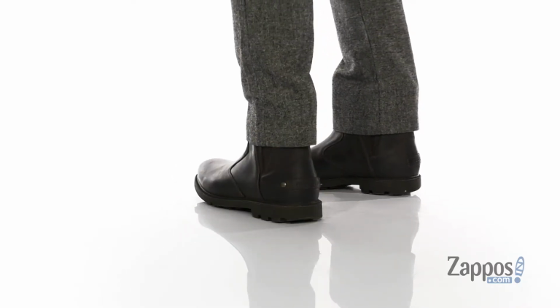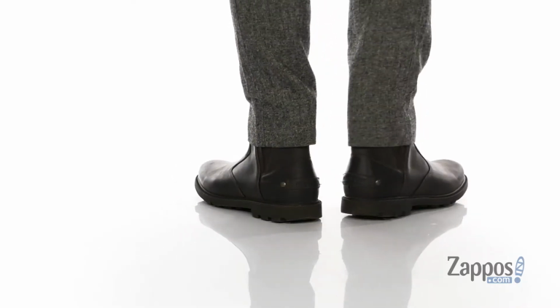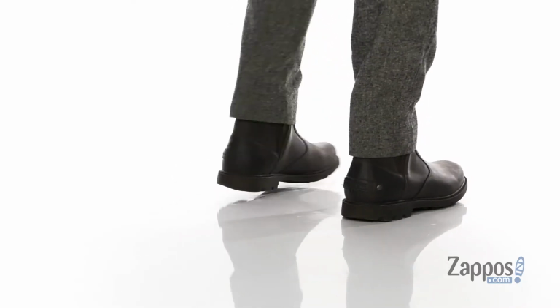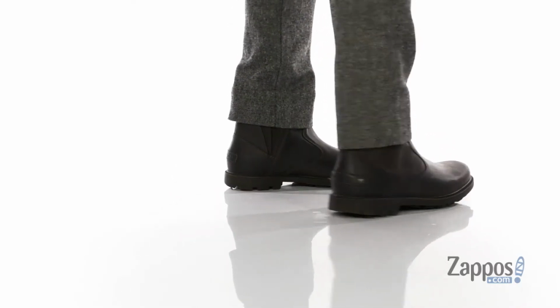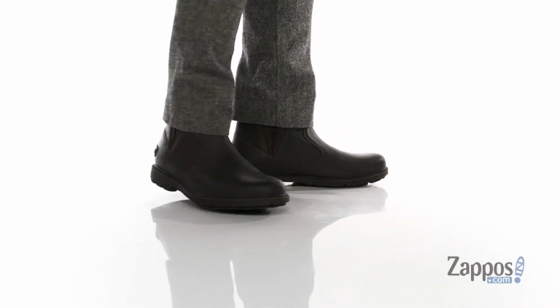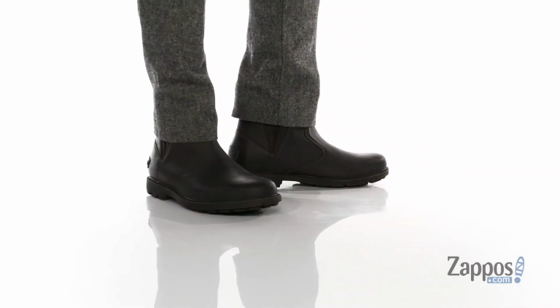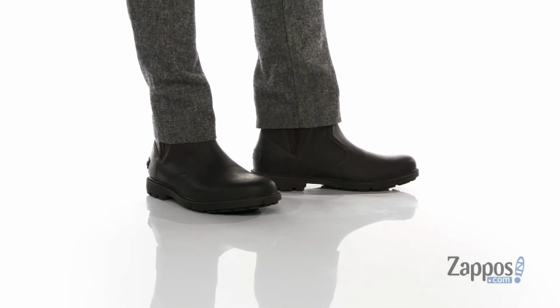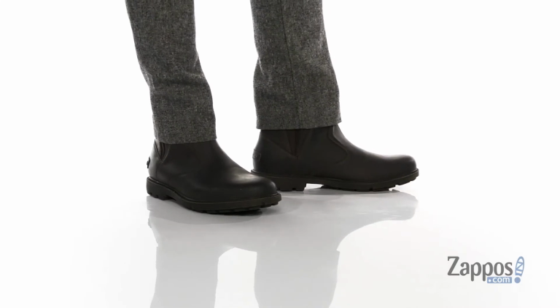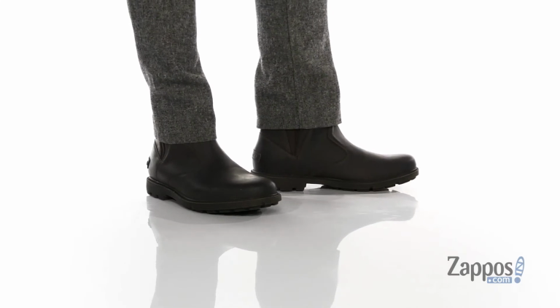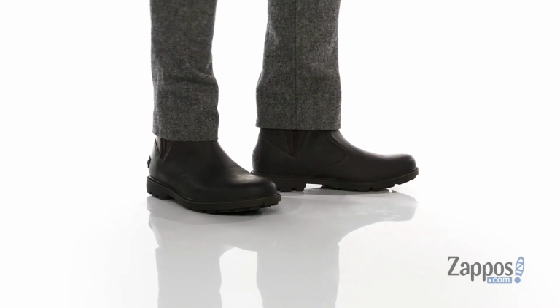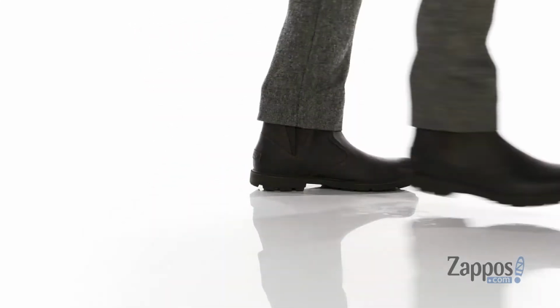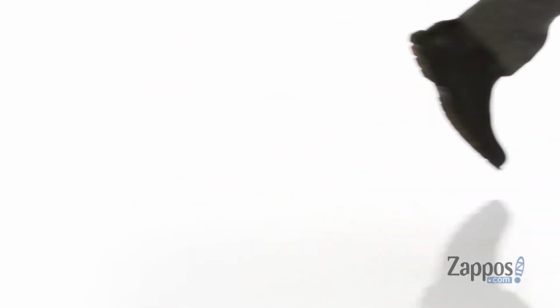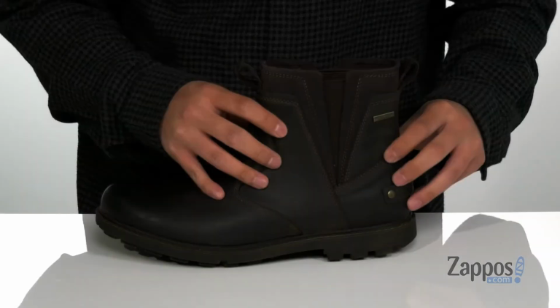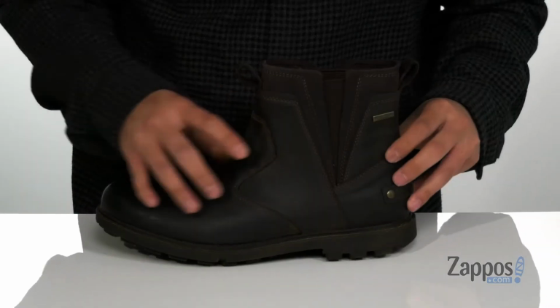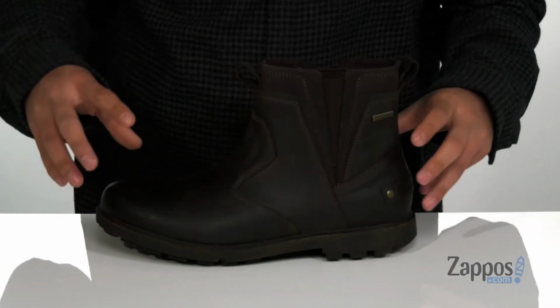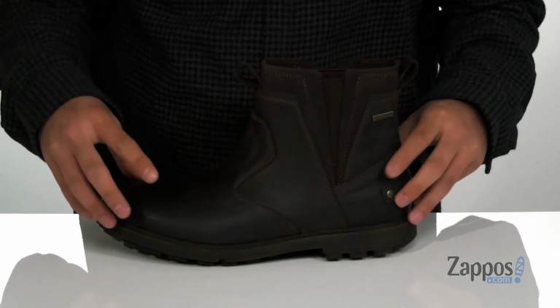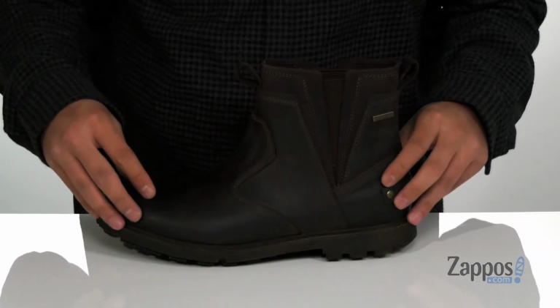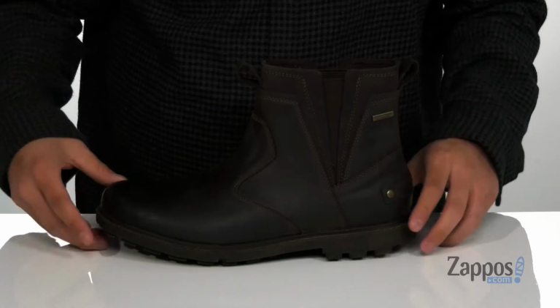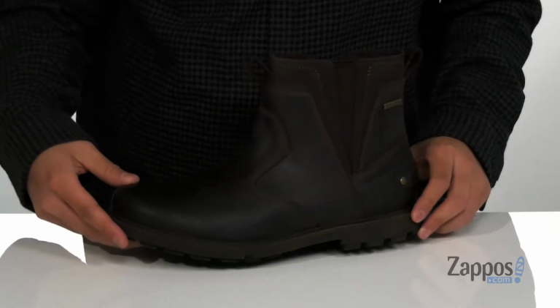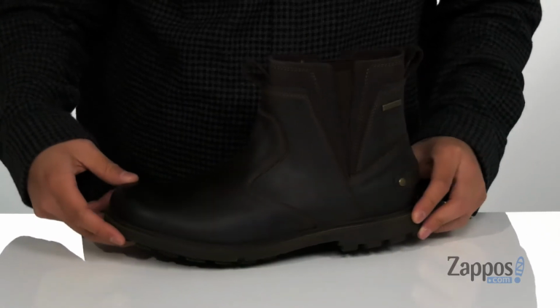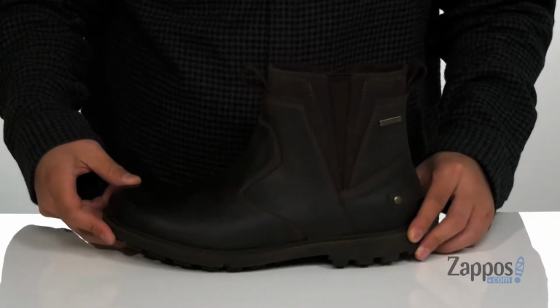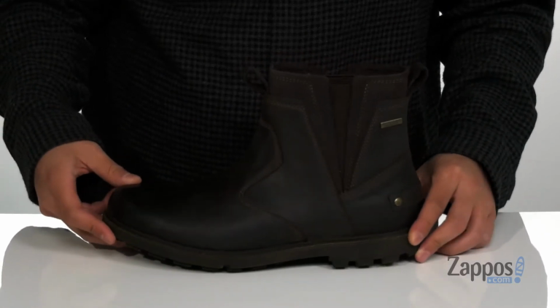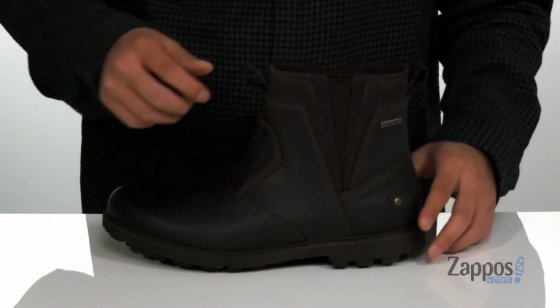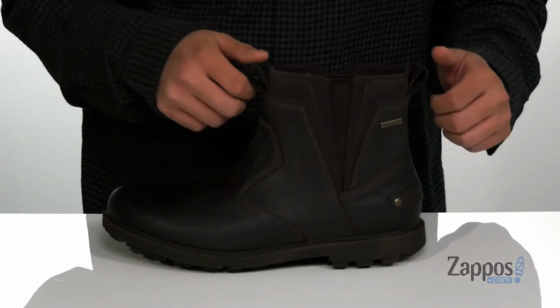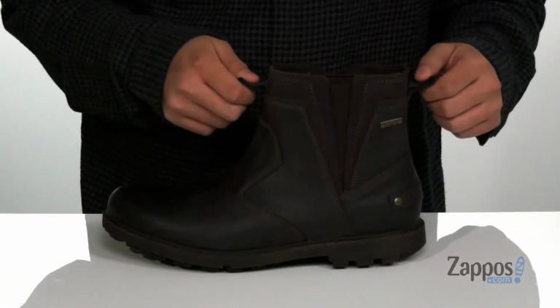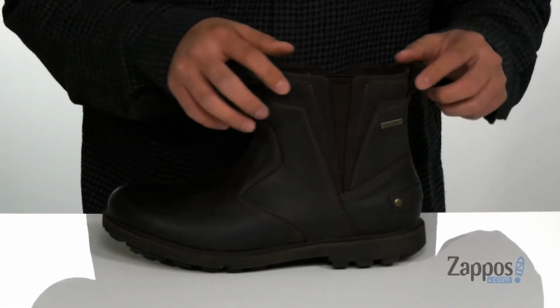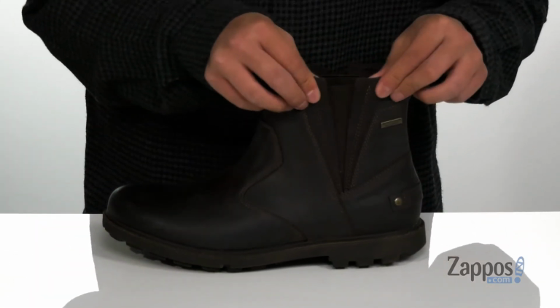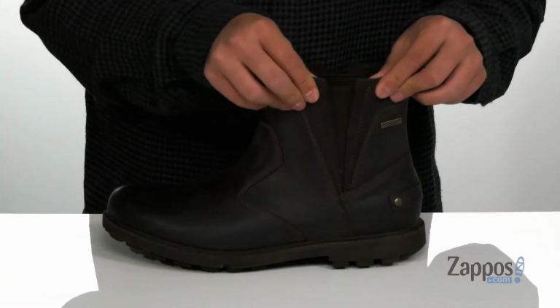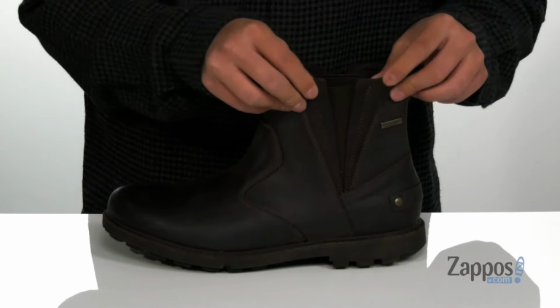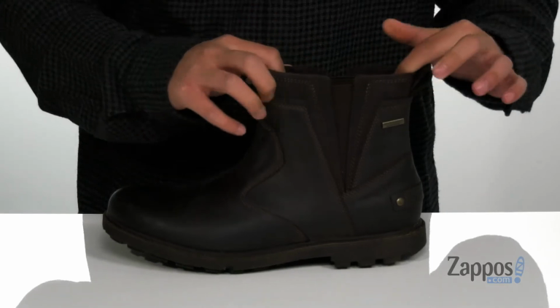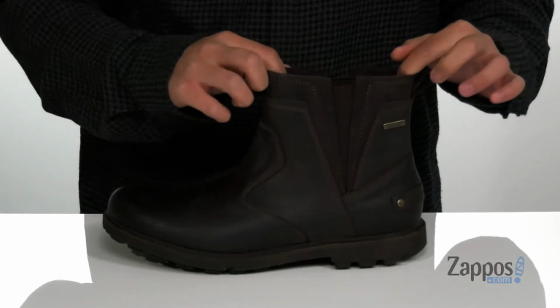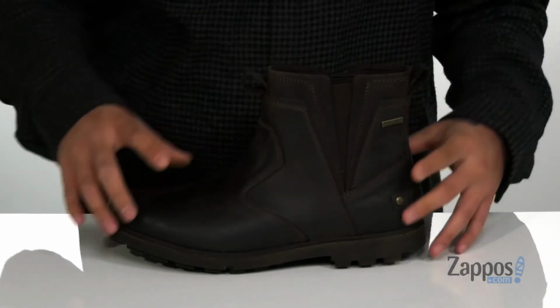This boot from Rockport features a durable leather upper with reinforced stitching for added durability, and it also features HydroShield waterproof technology, keeping your feet dry and comfortable while allowing the boot to stay breathable as well. Pull tabs located at the tongue and heel with stretch panels on each side allow you to throw the boot on with ease.